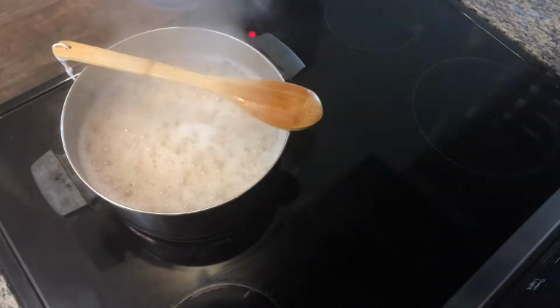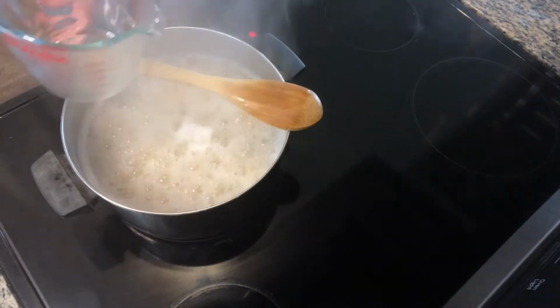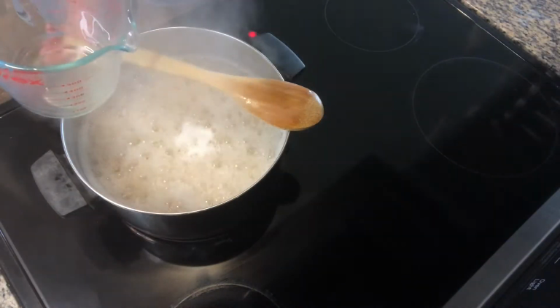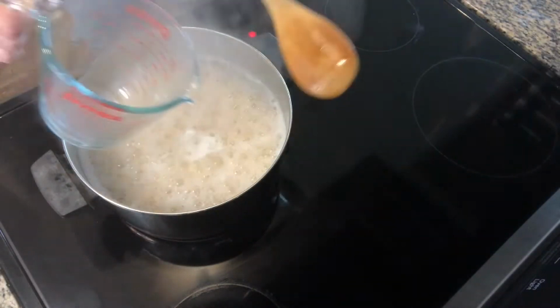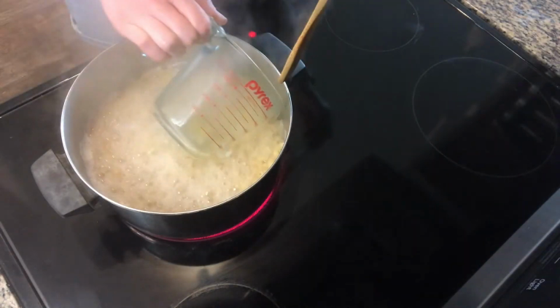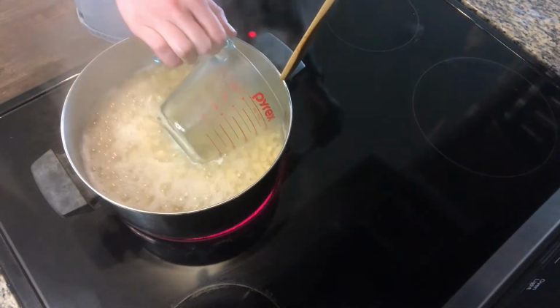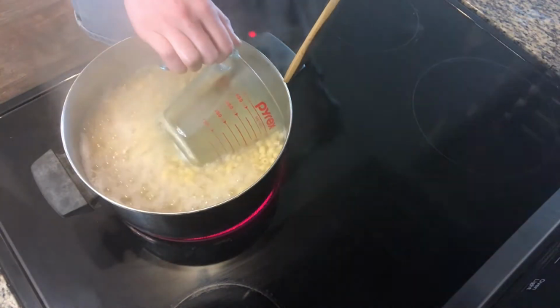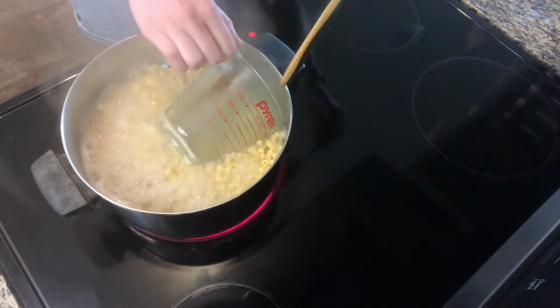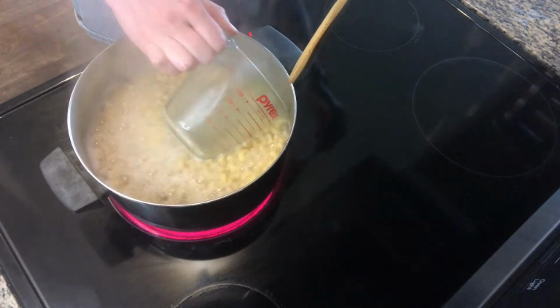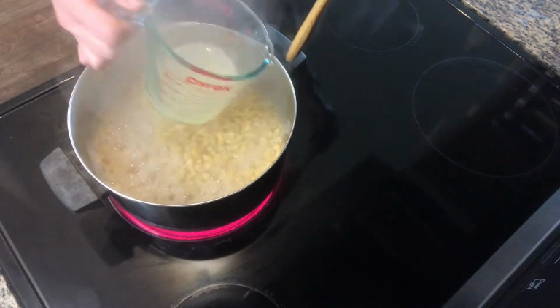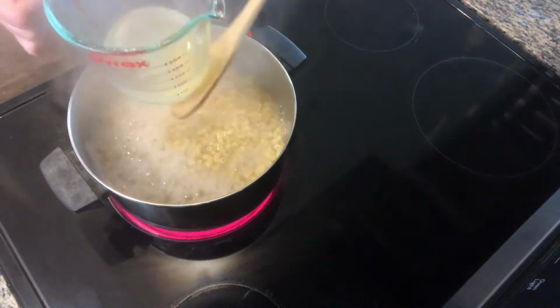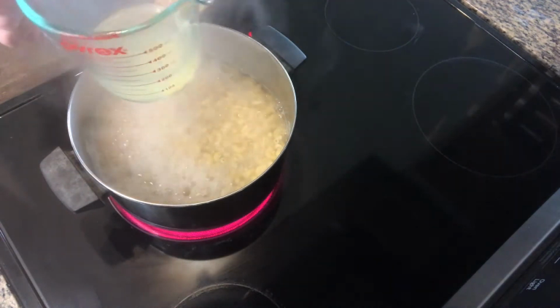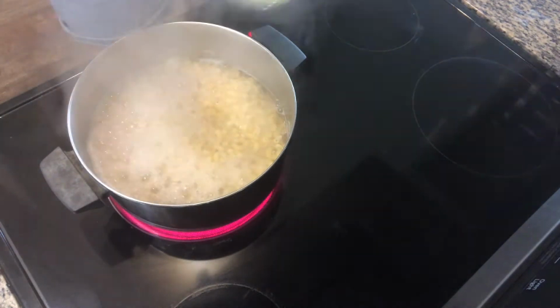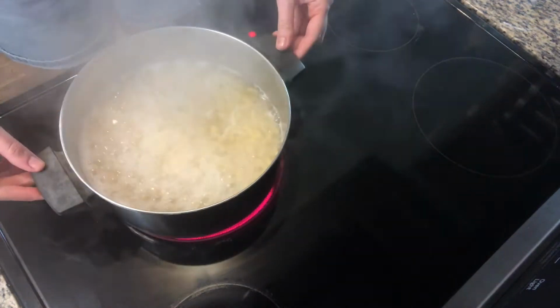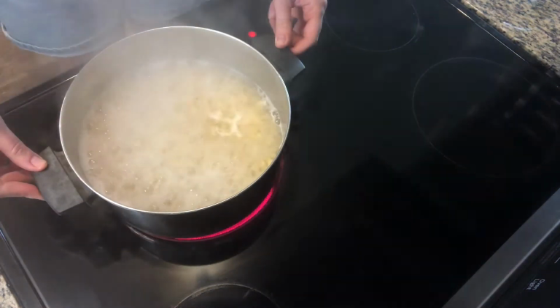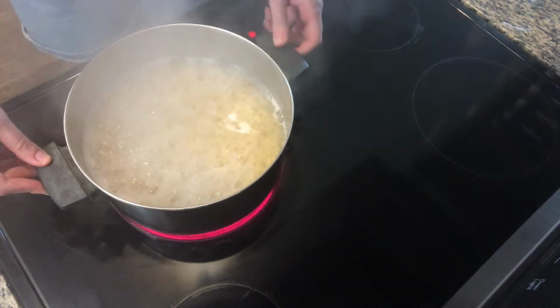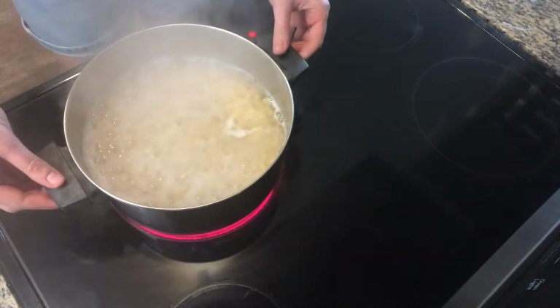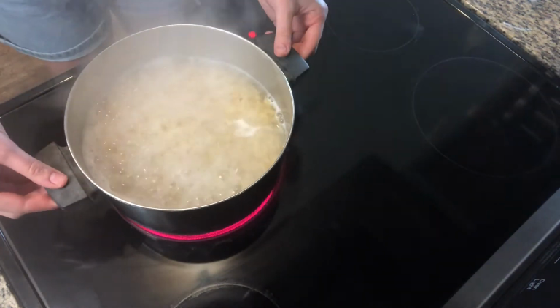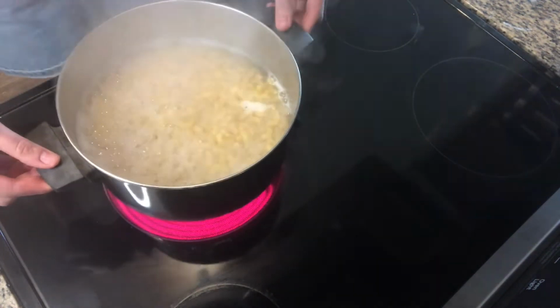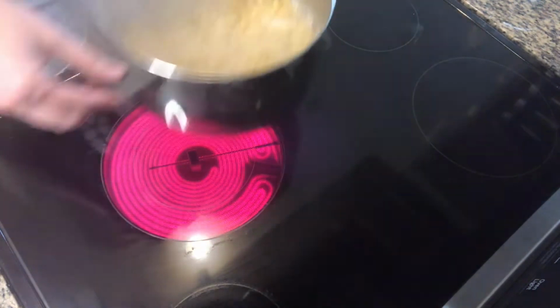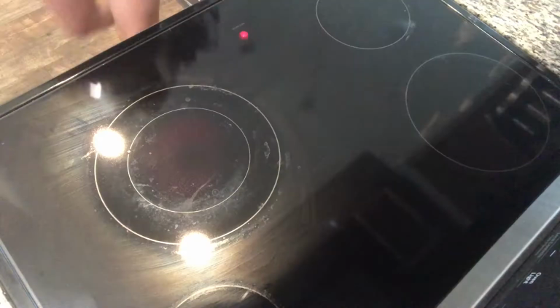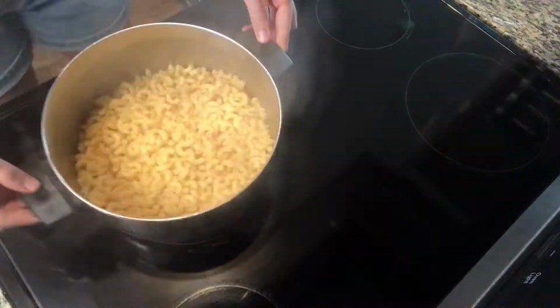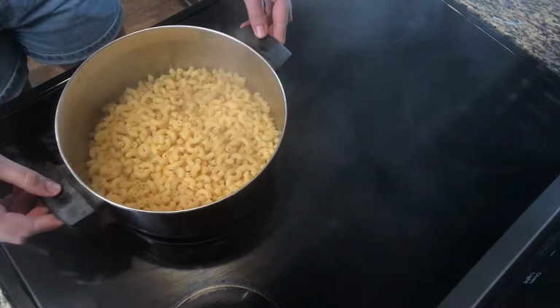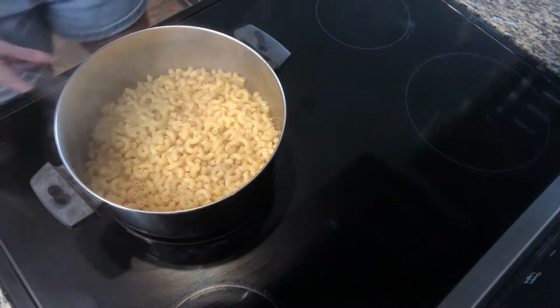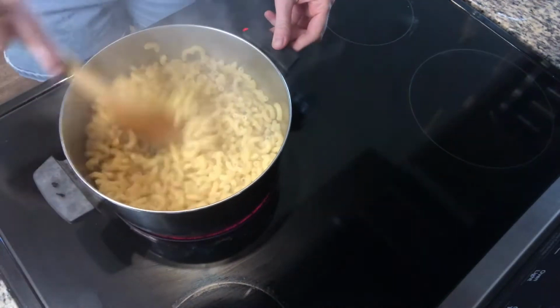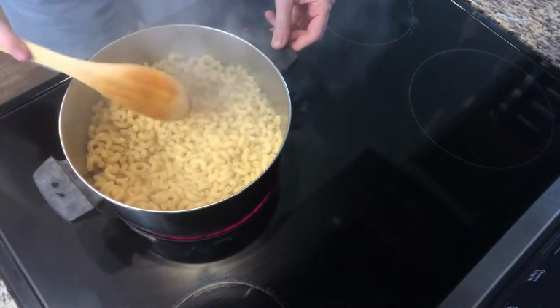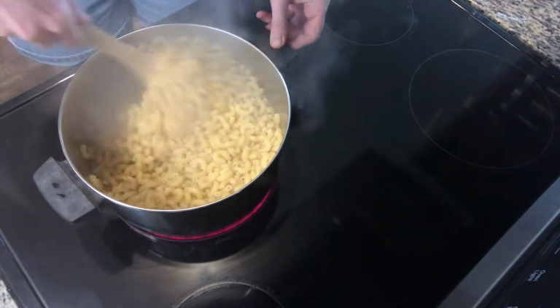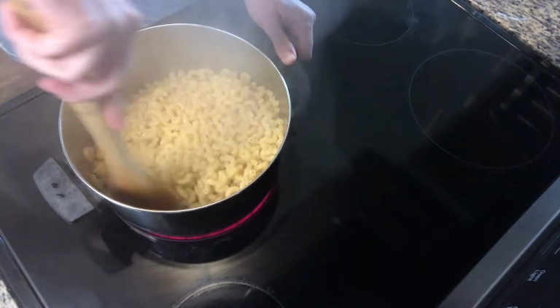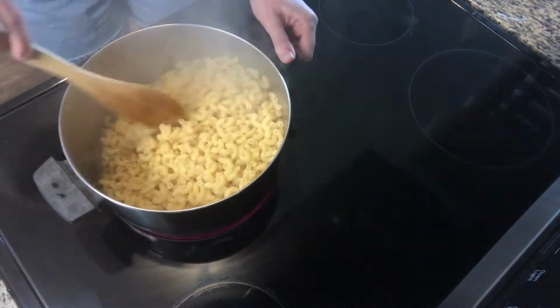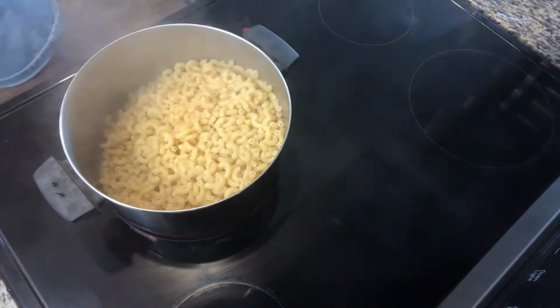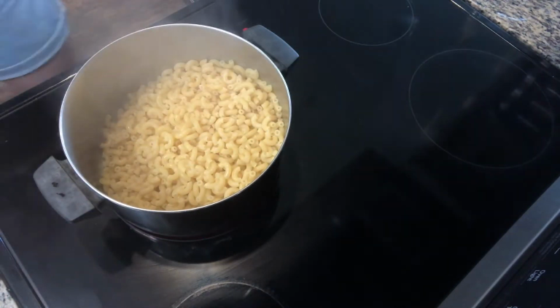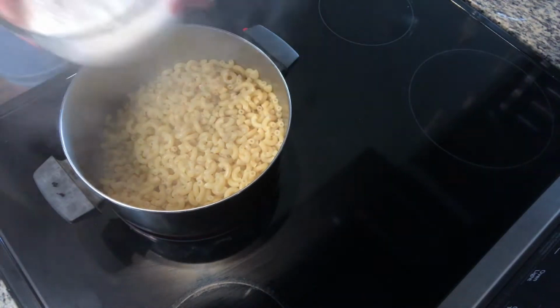Save some of the pasta water to make the pasta sauce more flavorful. Strain the rest of the pasta and add the pasta back into the pot. Turn down your heat to a medium-low.